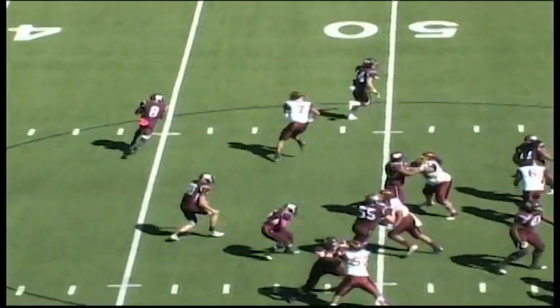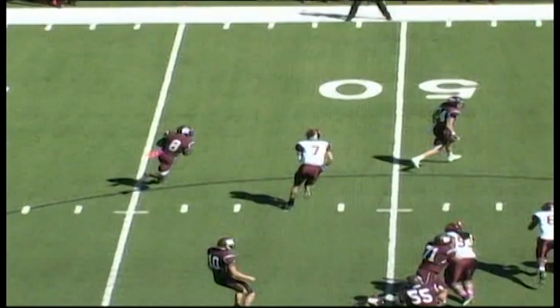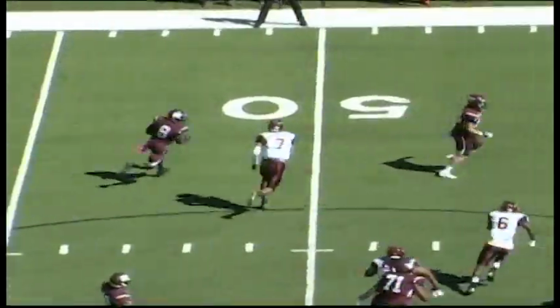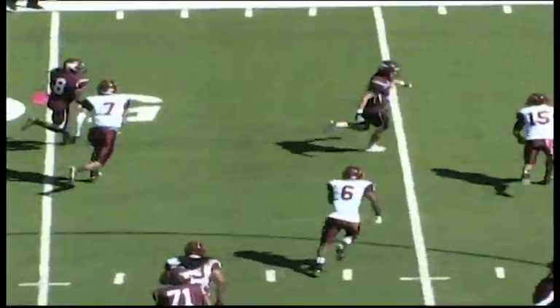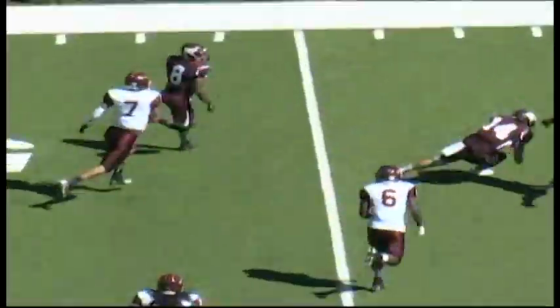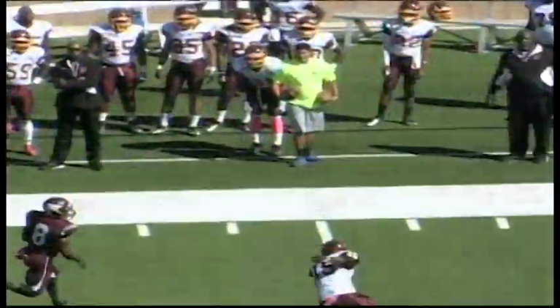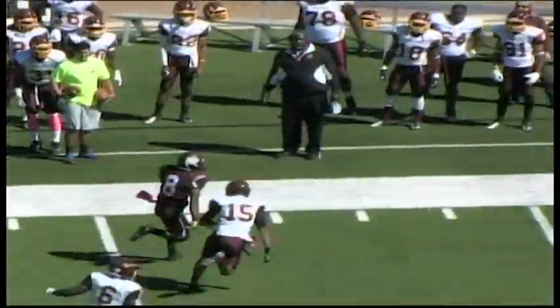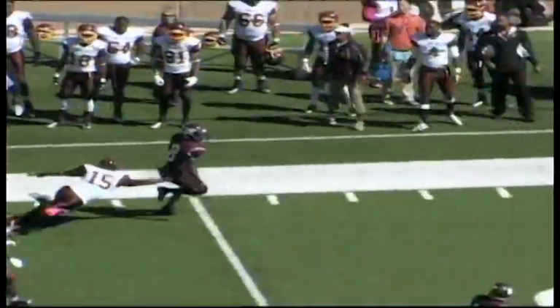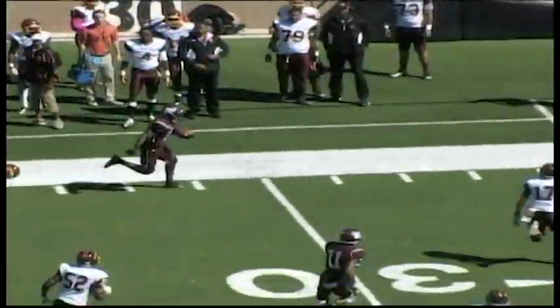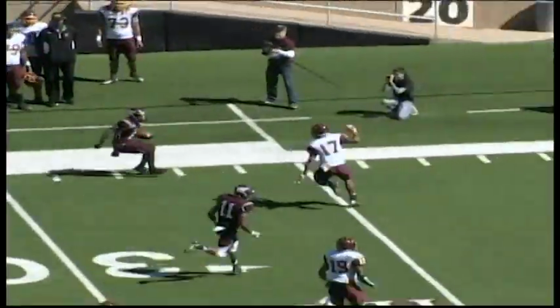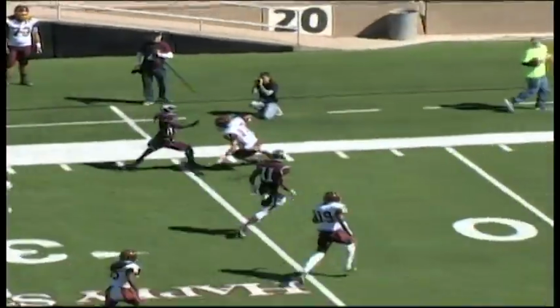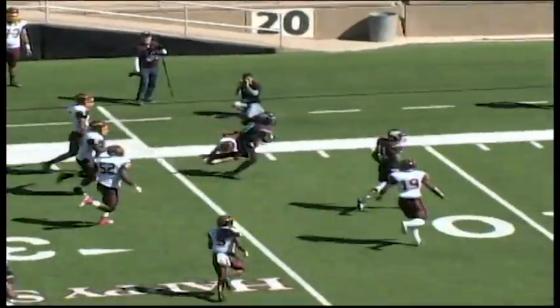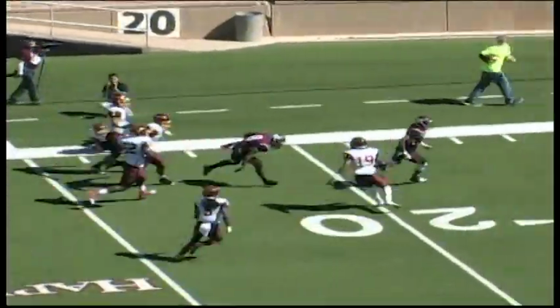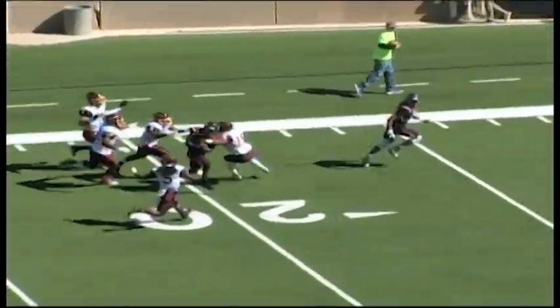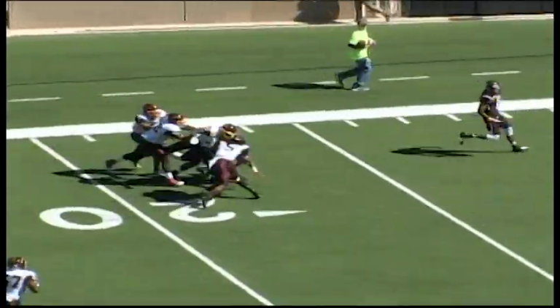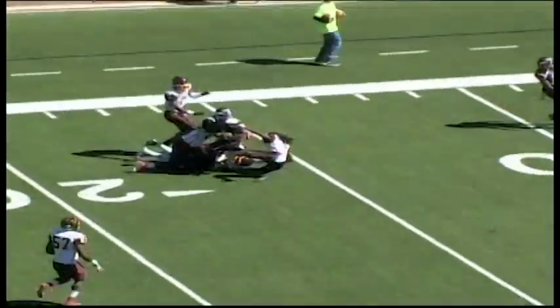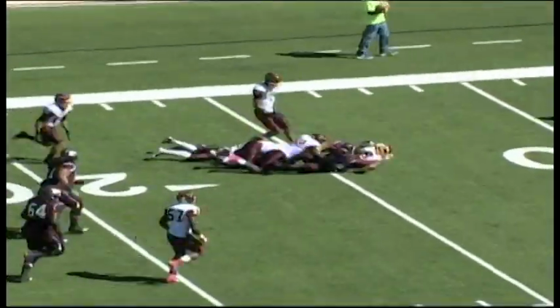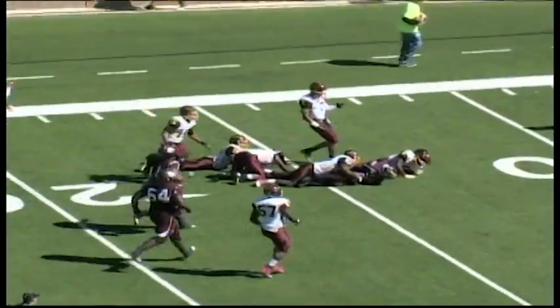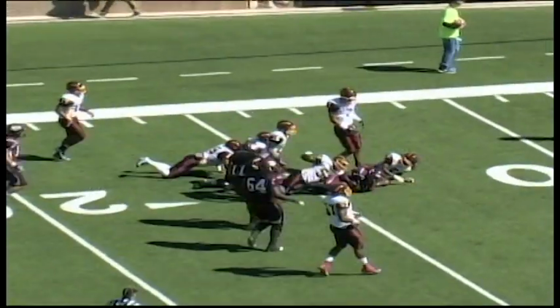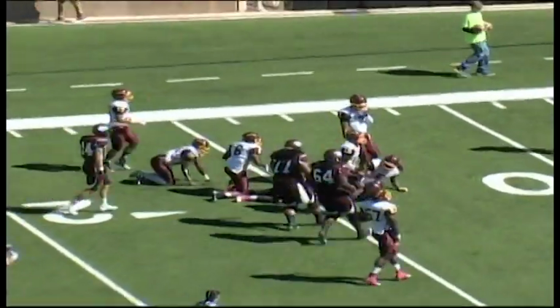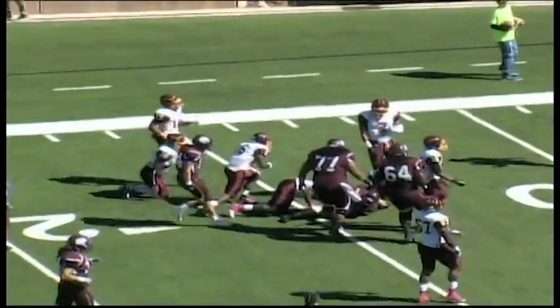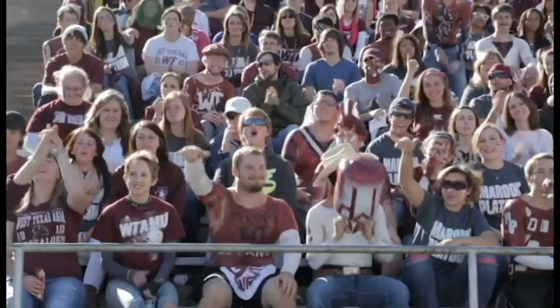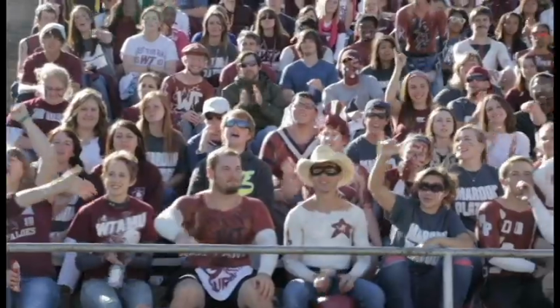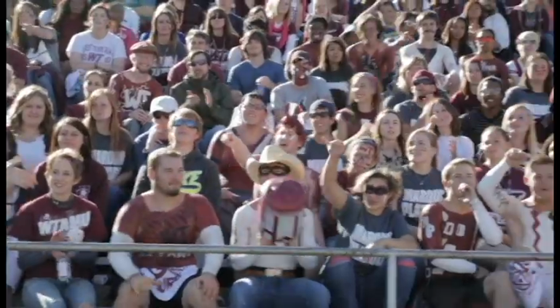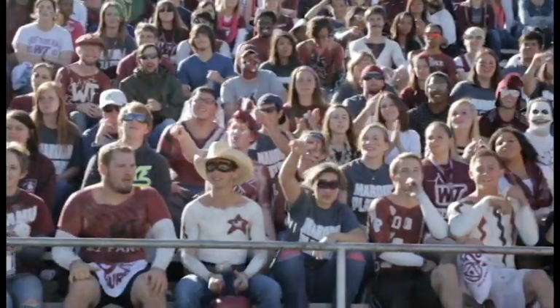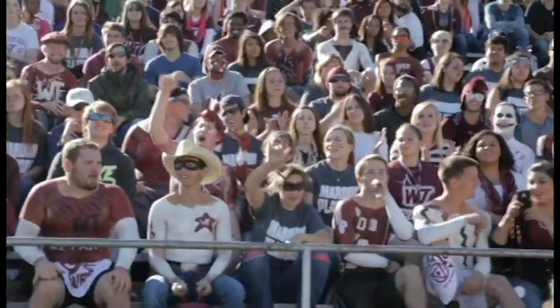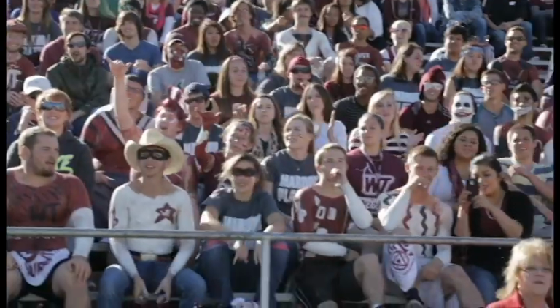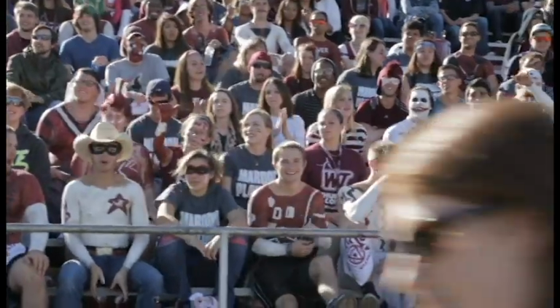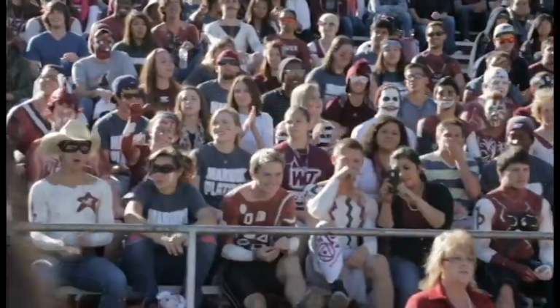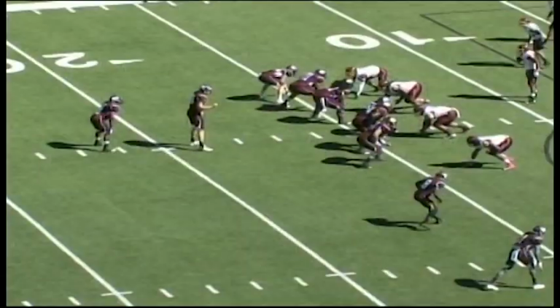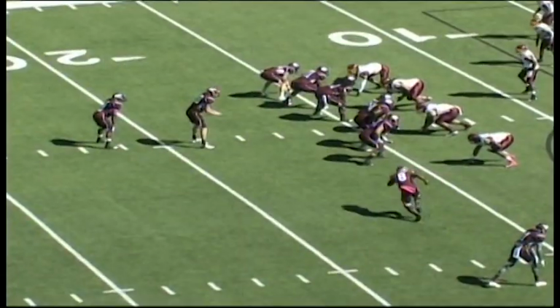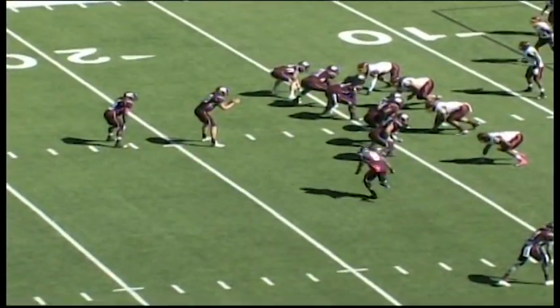They hand it off on the jet sweep, coming out across midfield, out across the 40 — that's Nathan Slaughter. He's at the 20, cutting inside, breaking tackles as he crosses the 15 and is finally taken down at about the 14-yard line. Nathan Slaughter with a first down, Harris behind Vaughn.